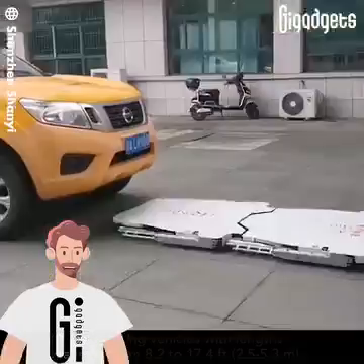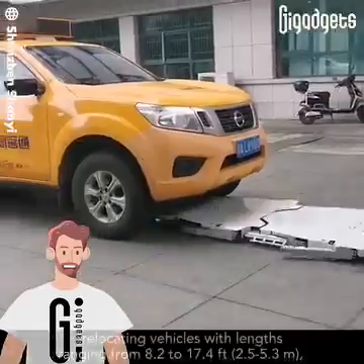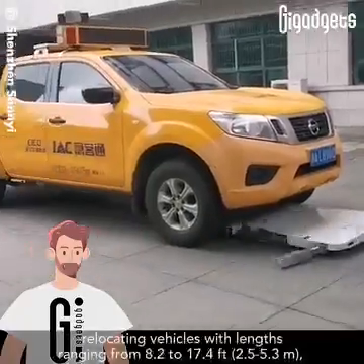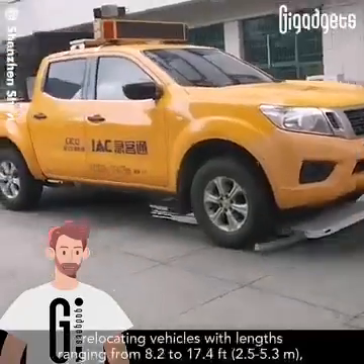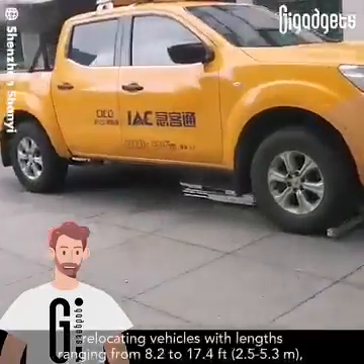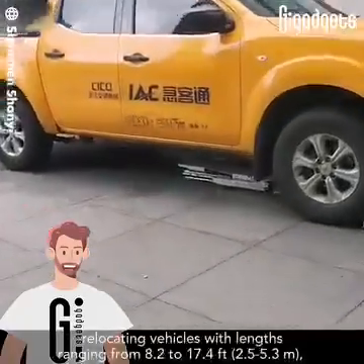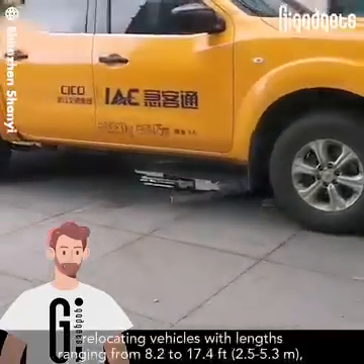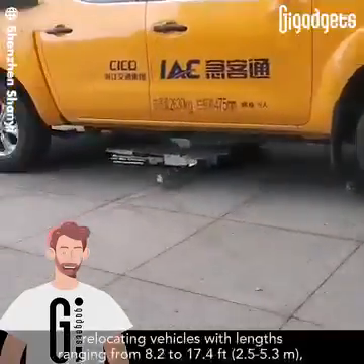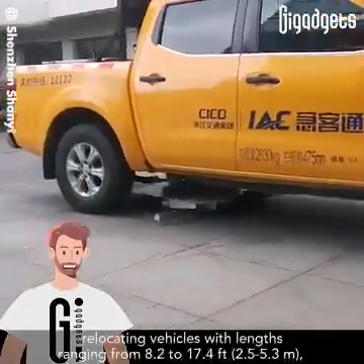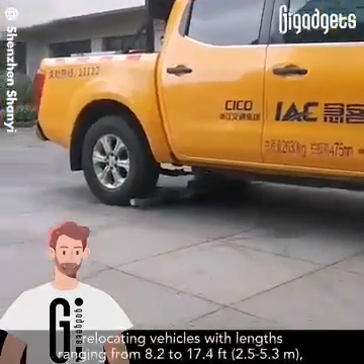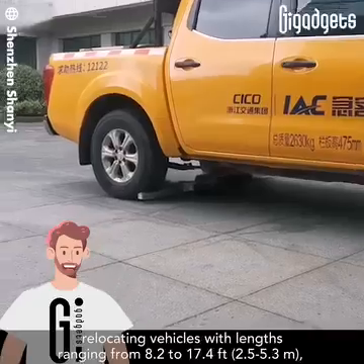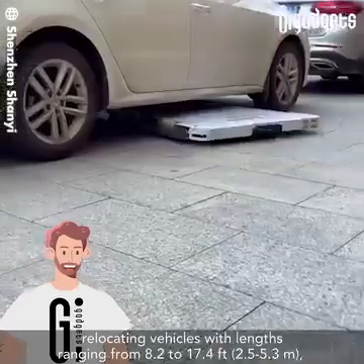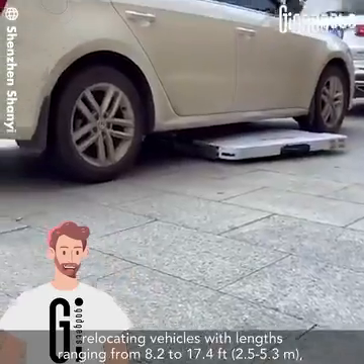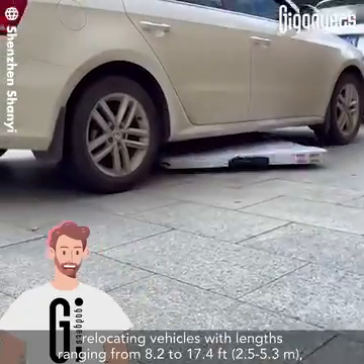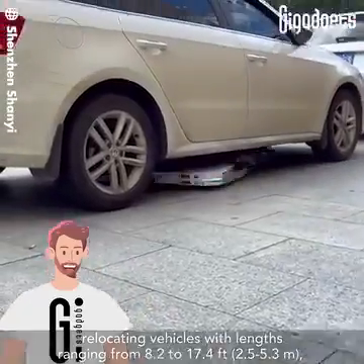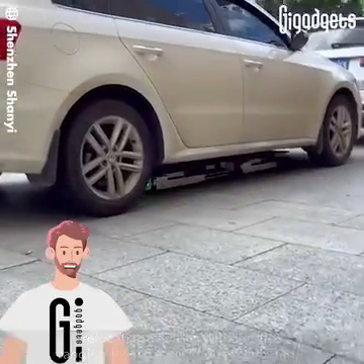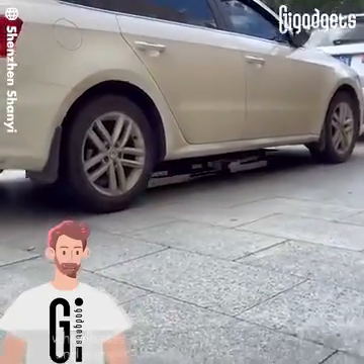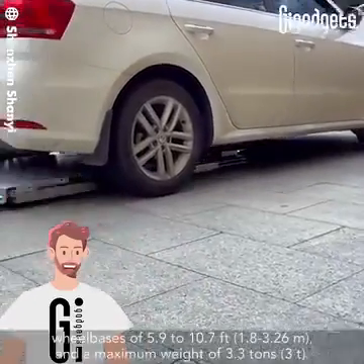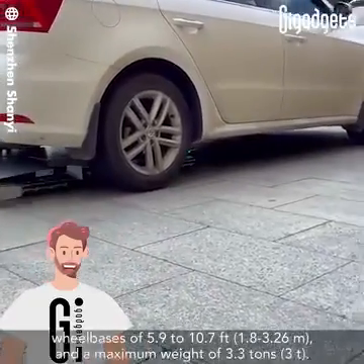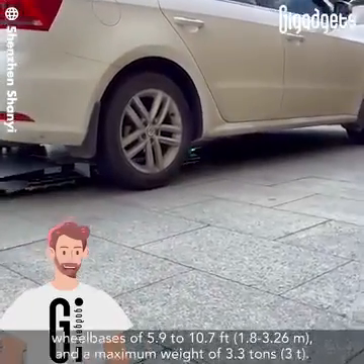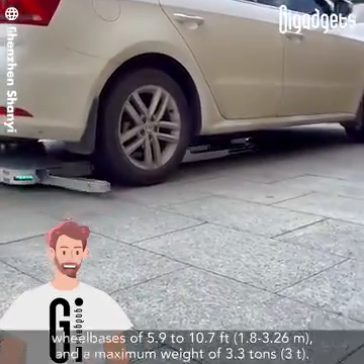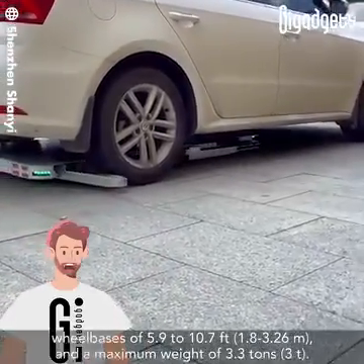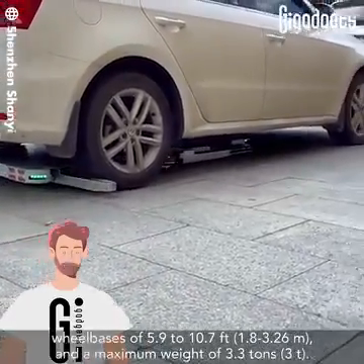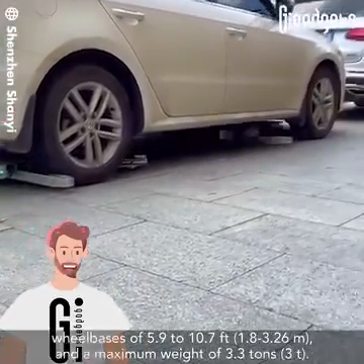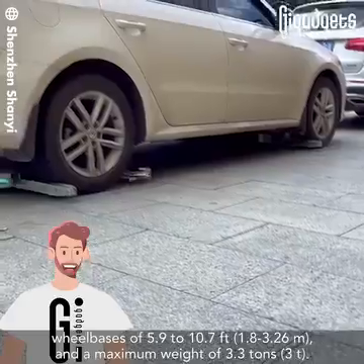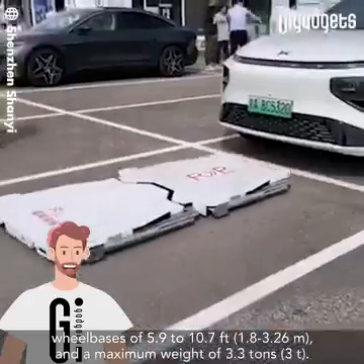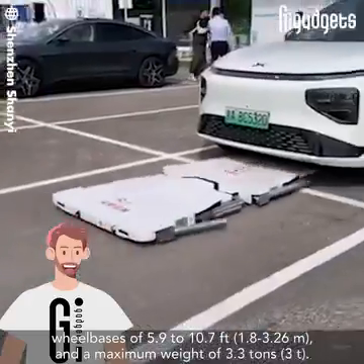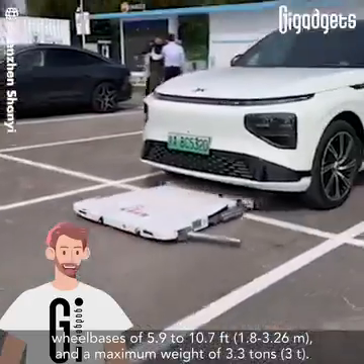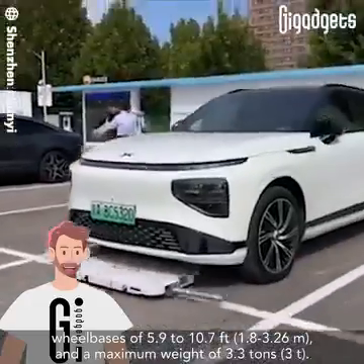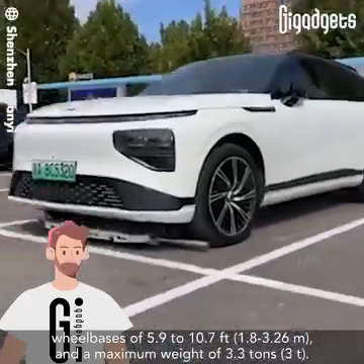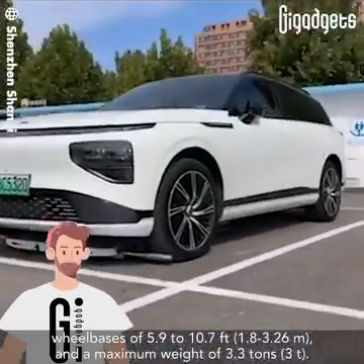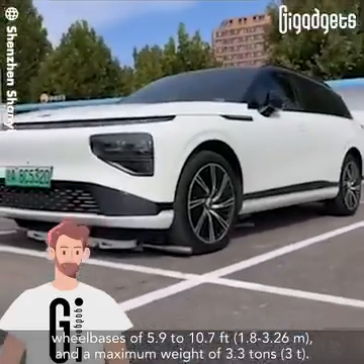Relocating vehicles with lengths ranging from 8.2 to 17.4 feet, wheelbases of 5.9 to 10.7 feet, and a maximum weight of 3.3 tons.